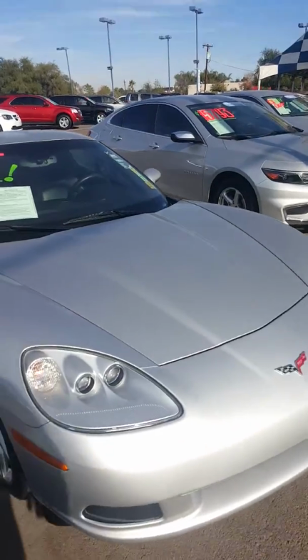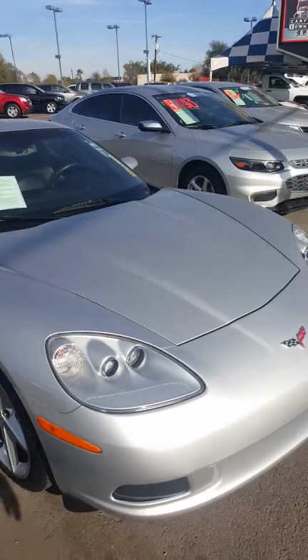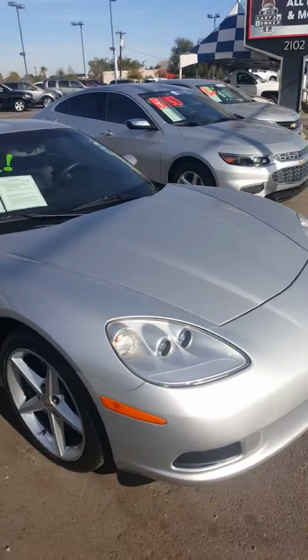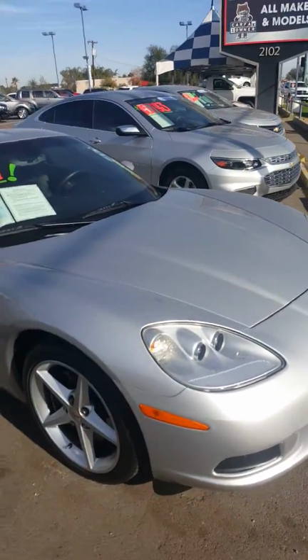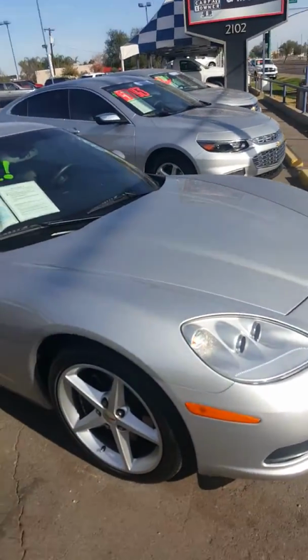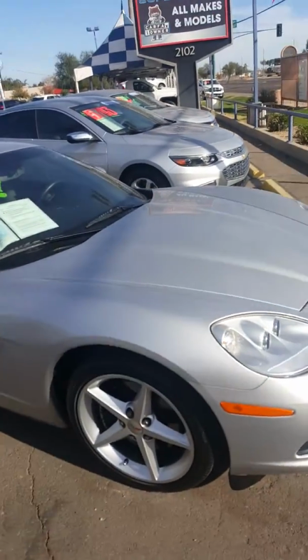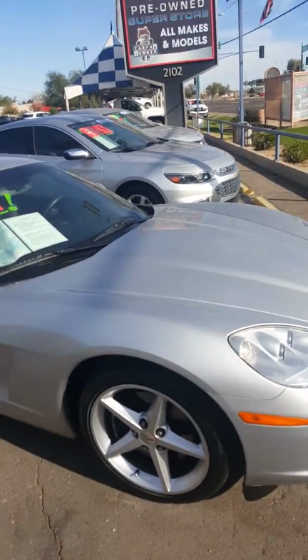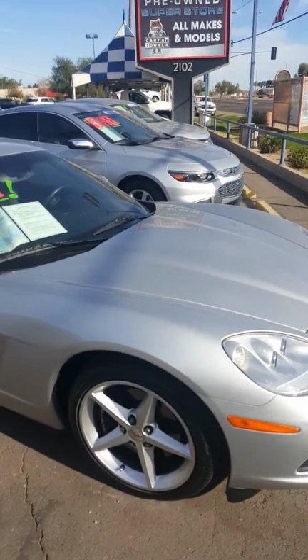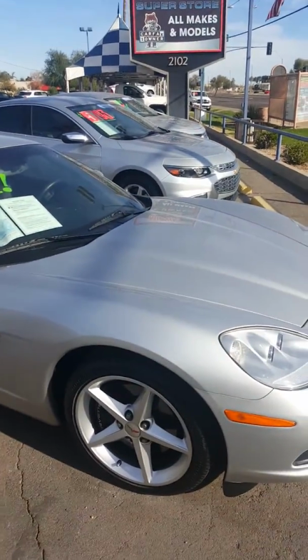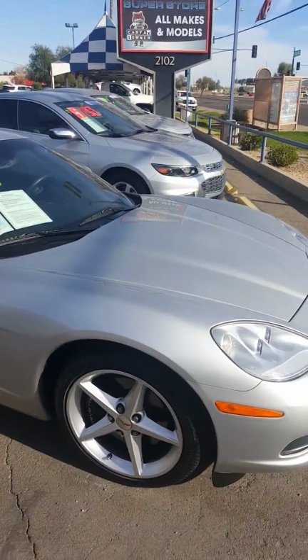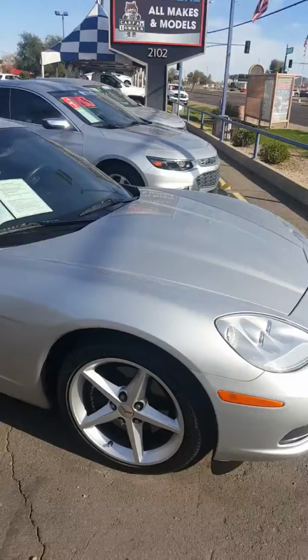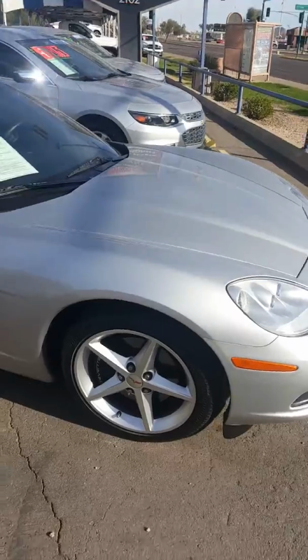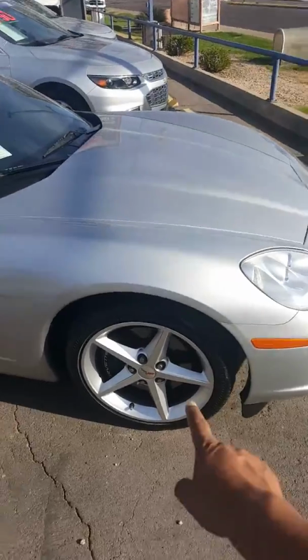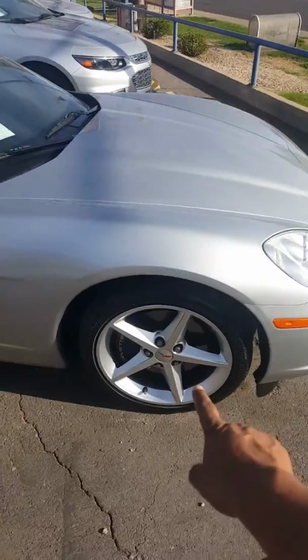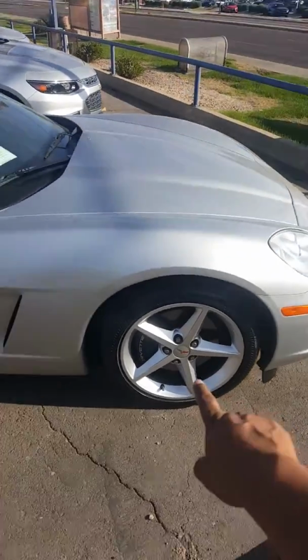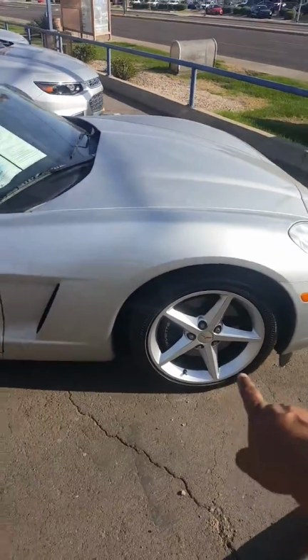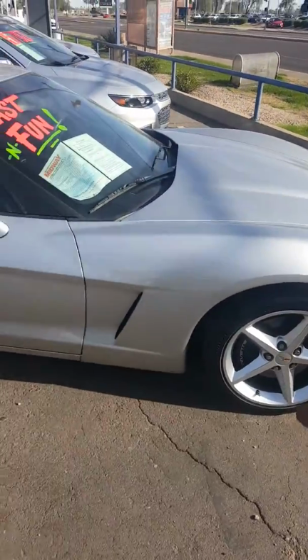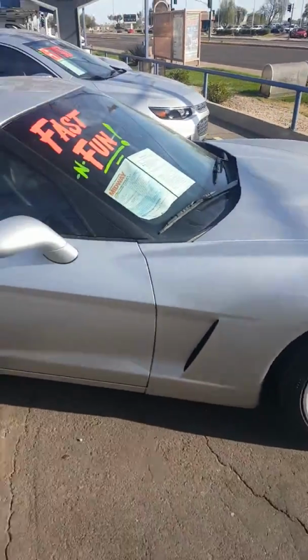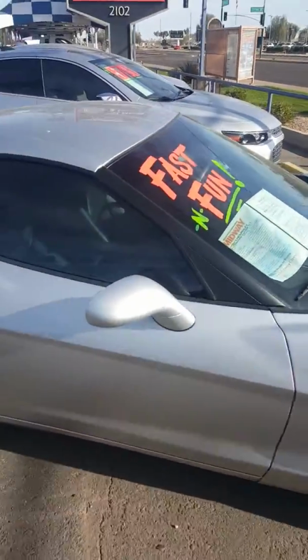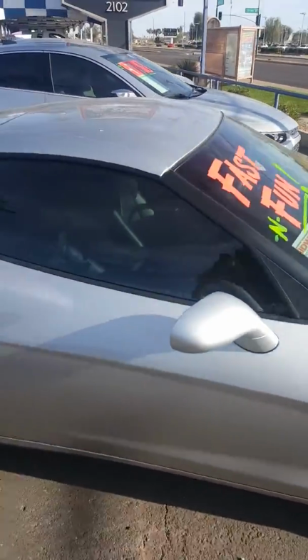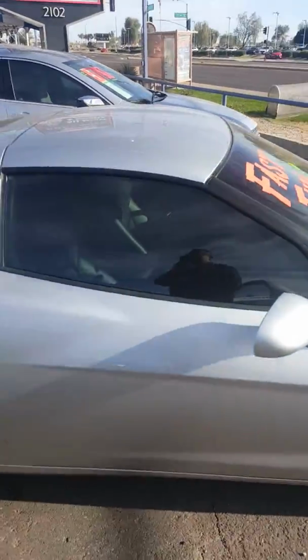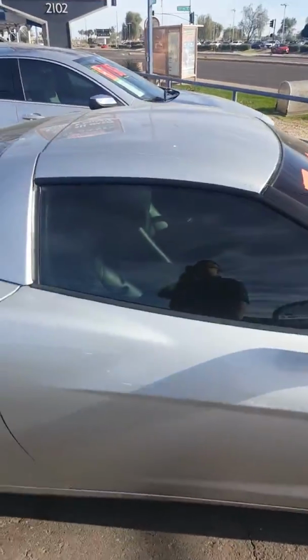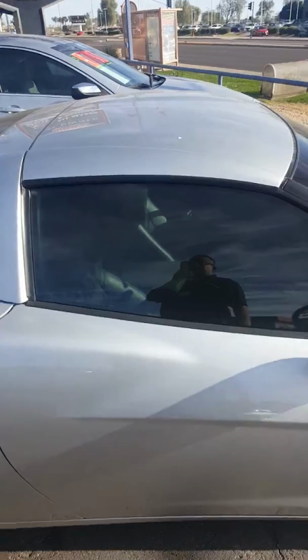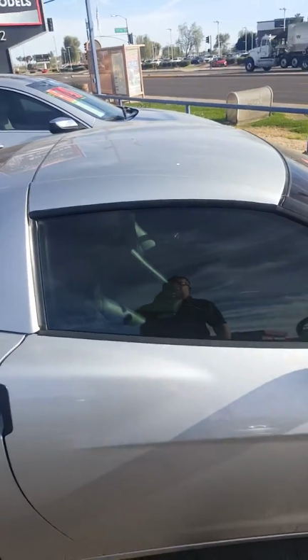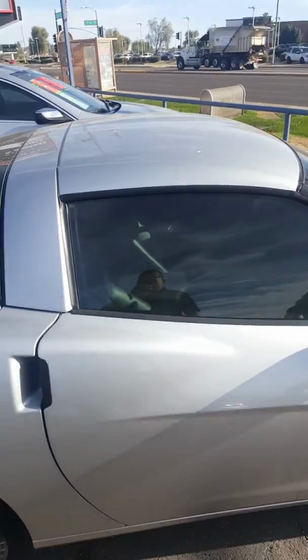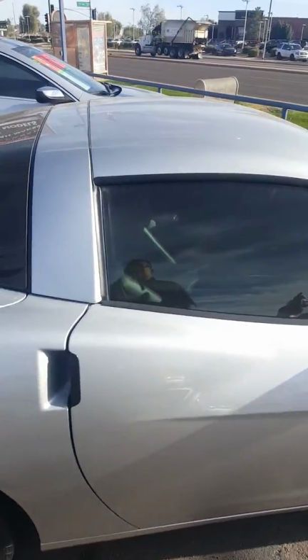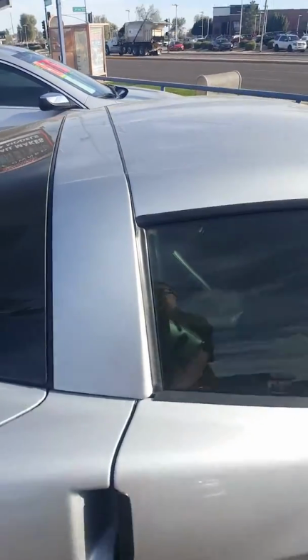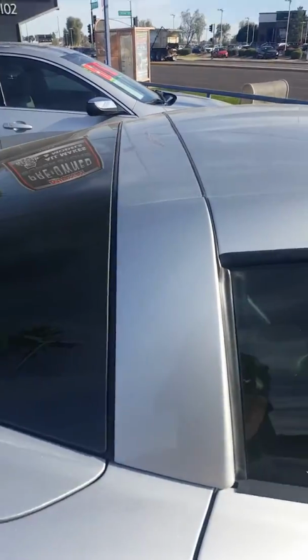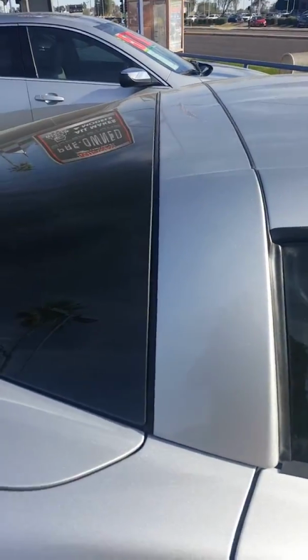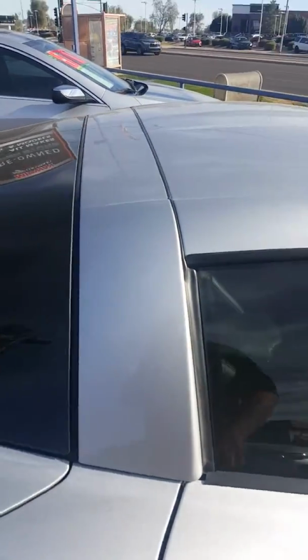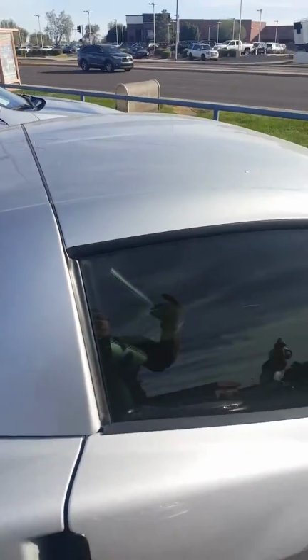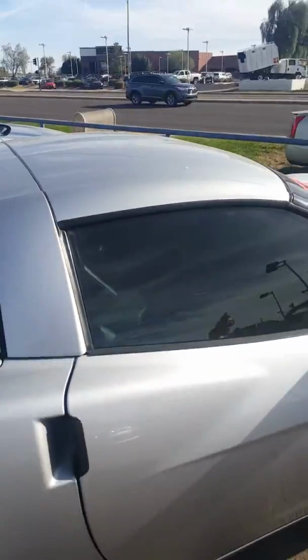It has 41,000 miles and the 1LT package on it. You've got the good rims on there, good tires — racing tires — and leather interior in this as well. I think the top pops off too.